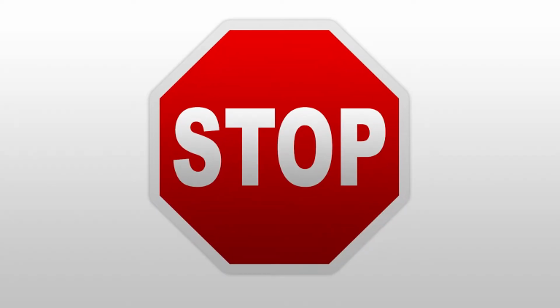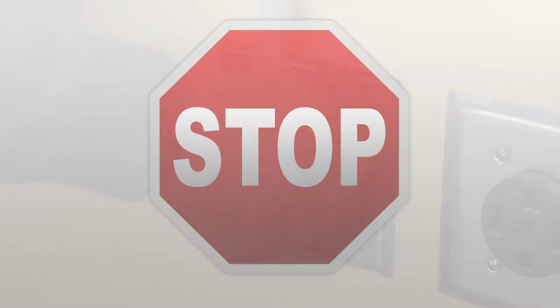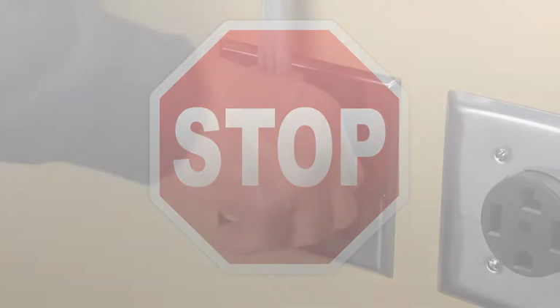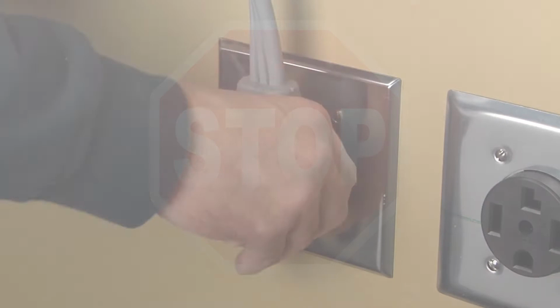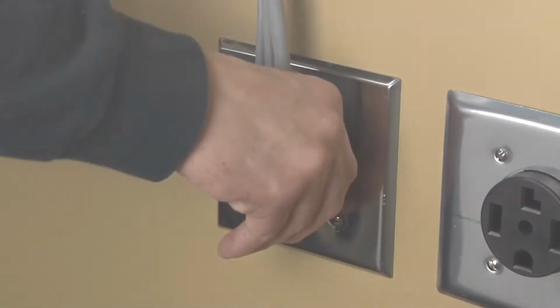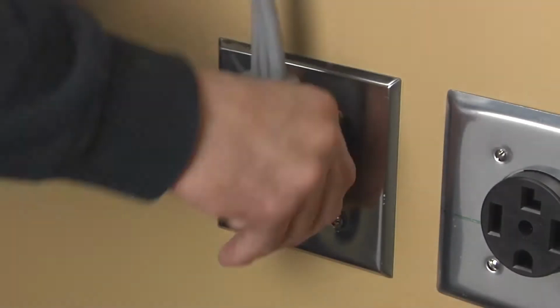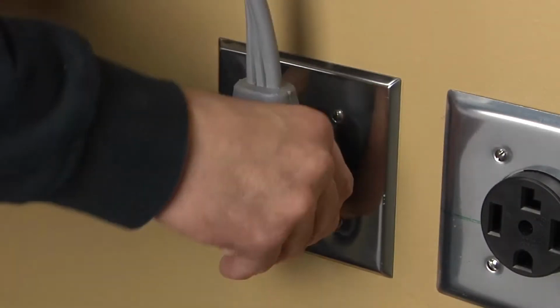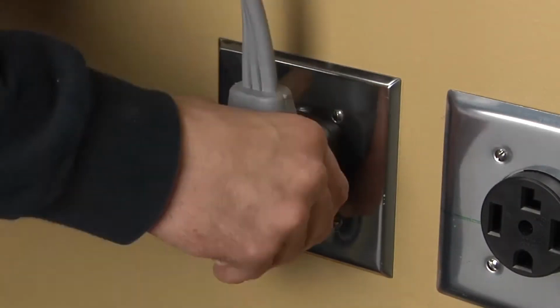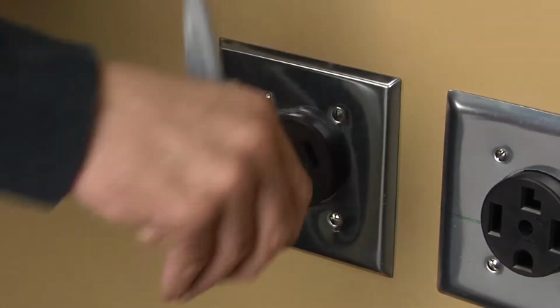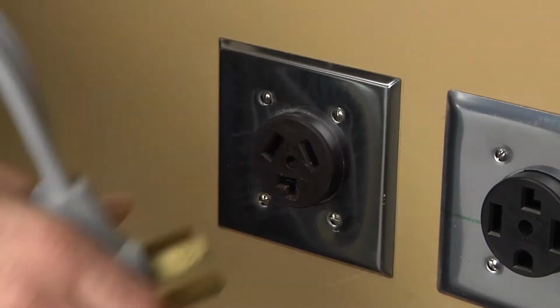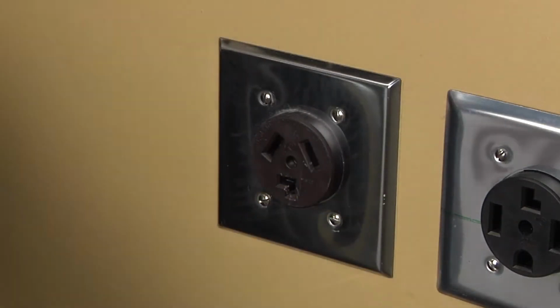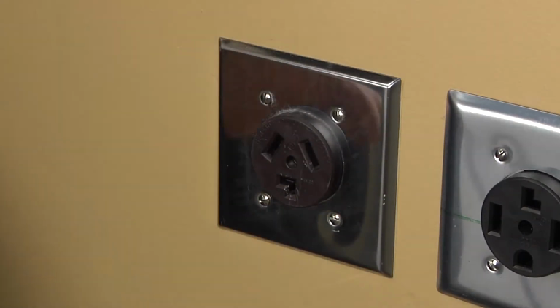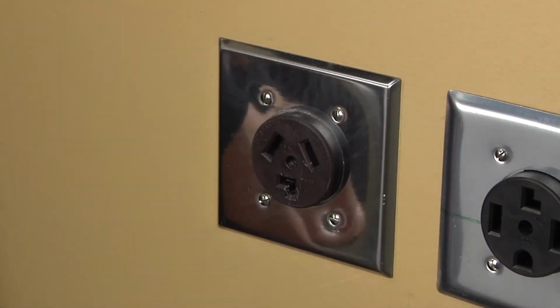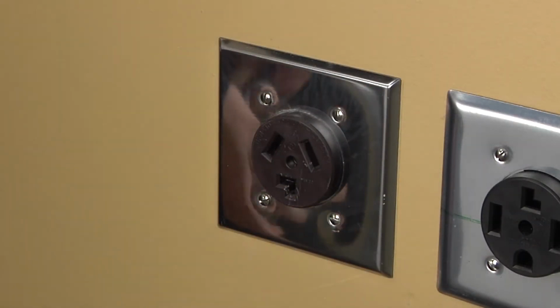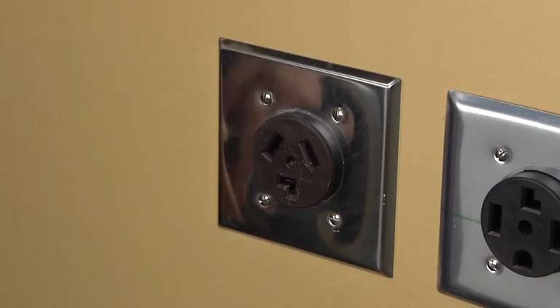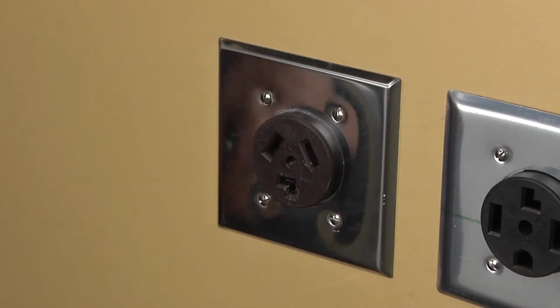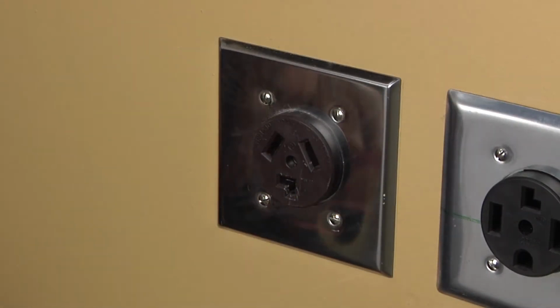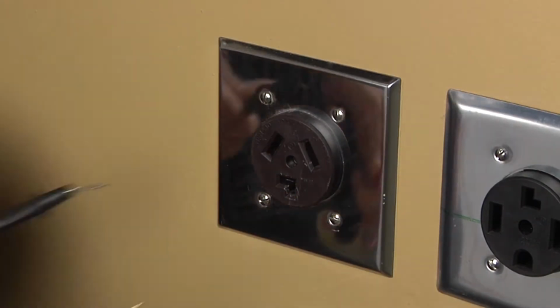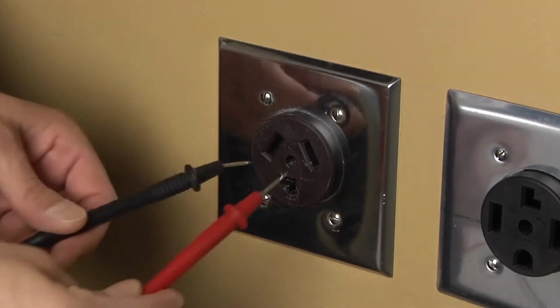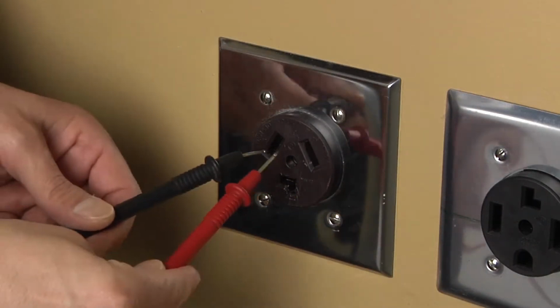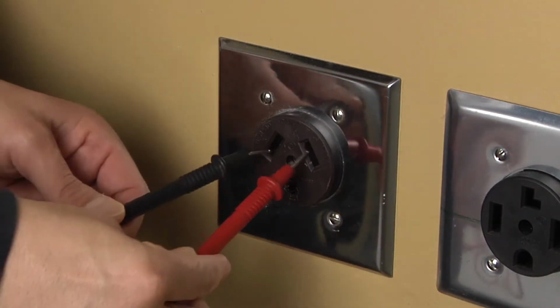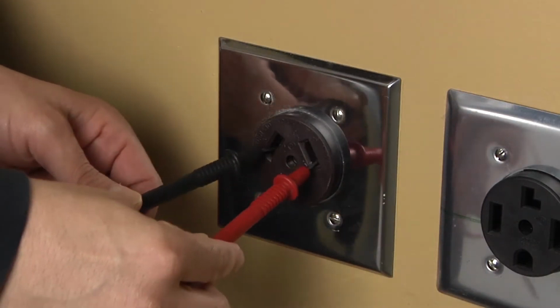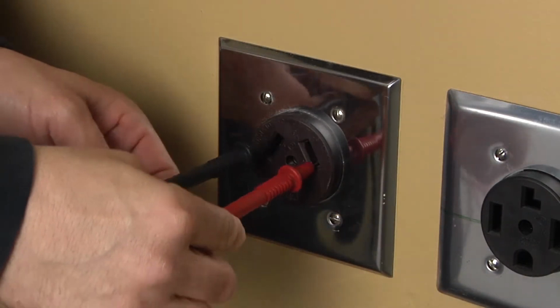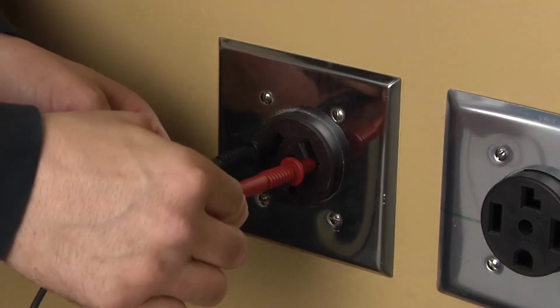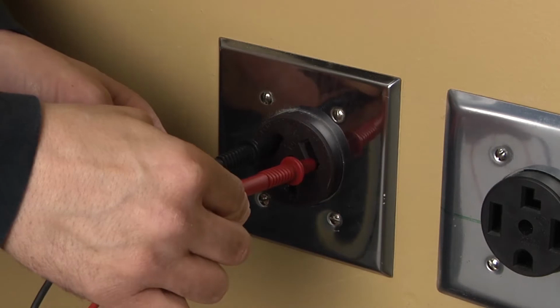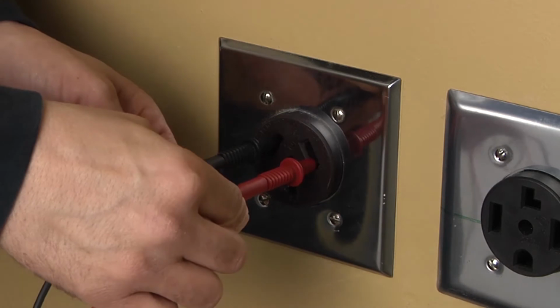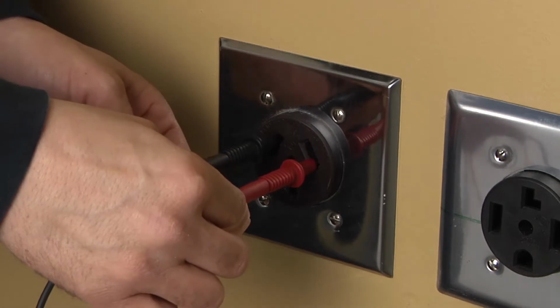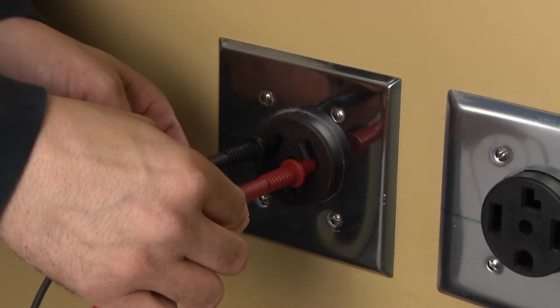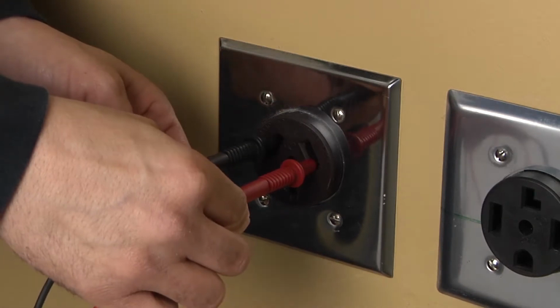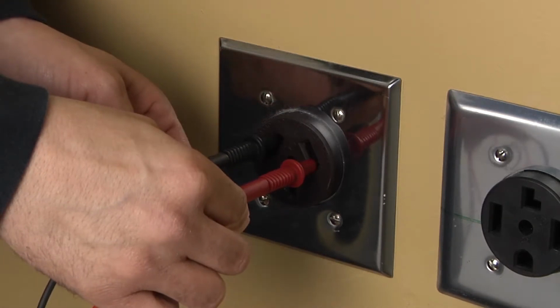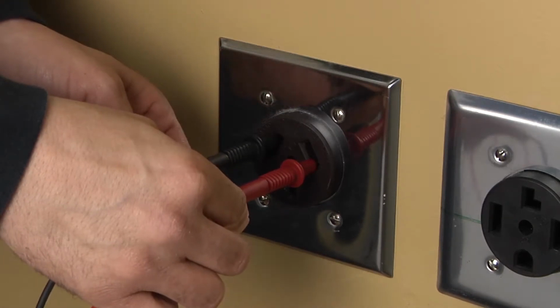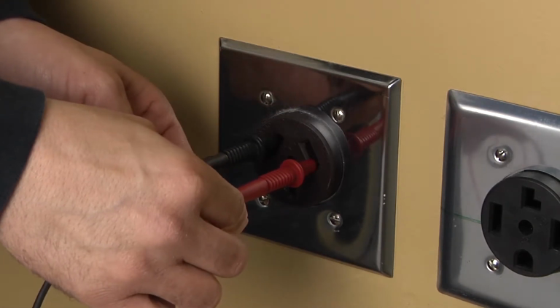Before beginning any repair, always be sure to disconnect the power to the appliance. It is also recommended to test the outlet for proper voltage.